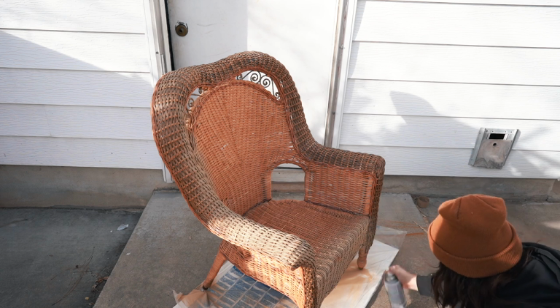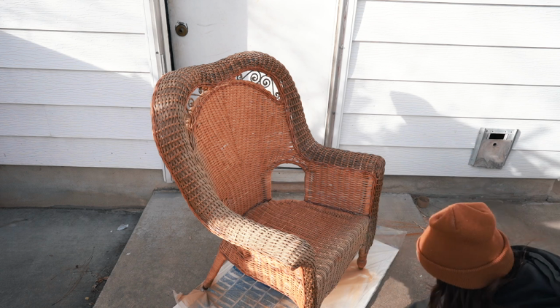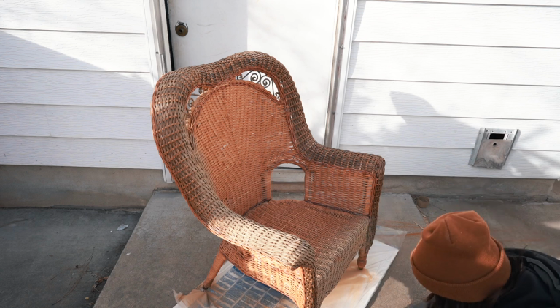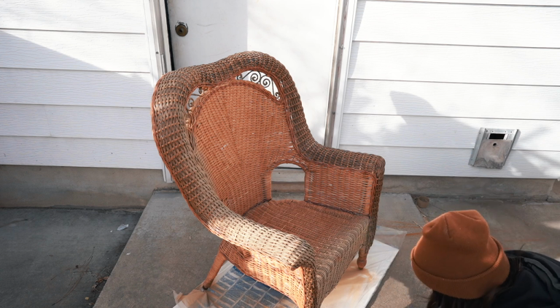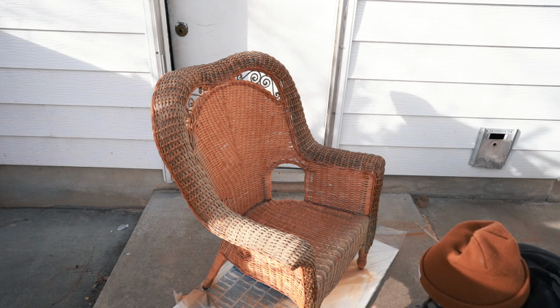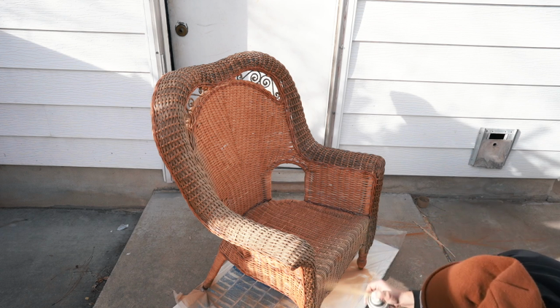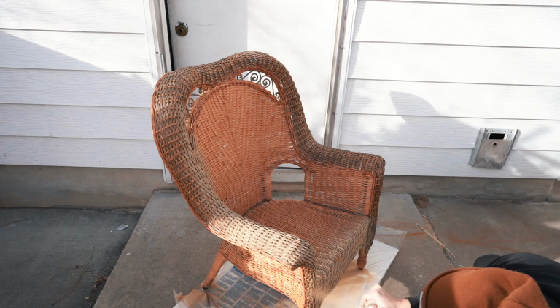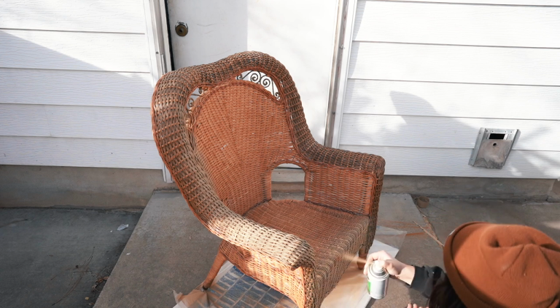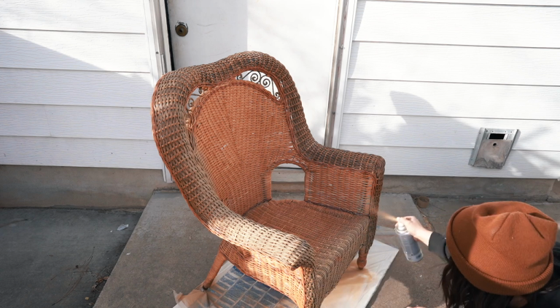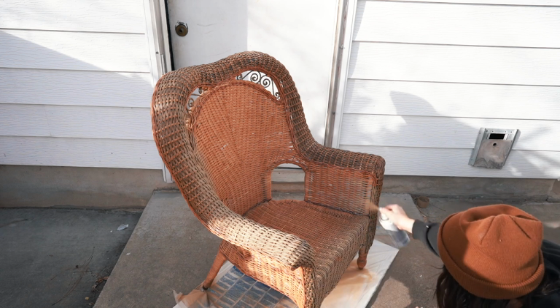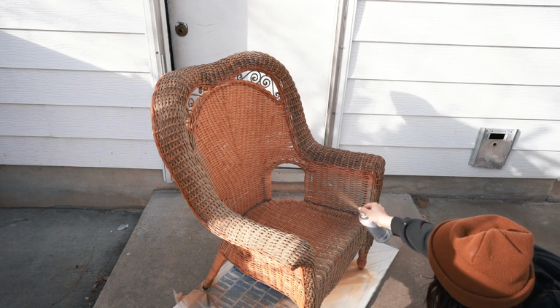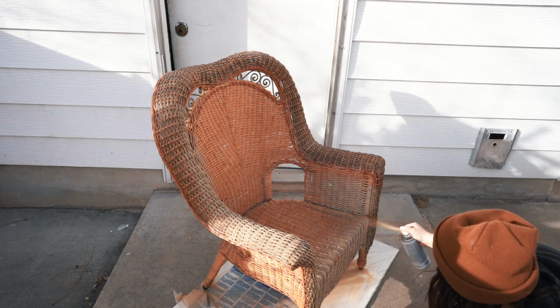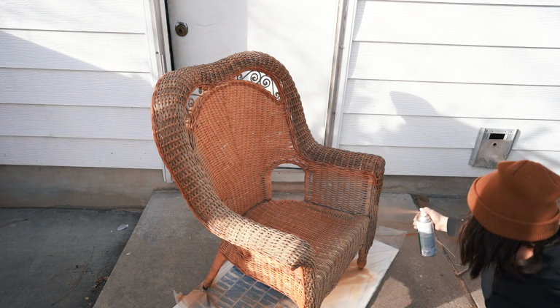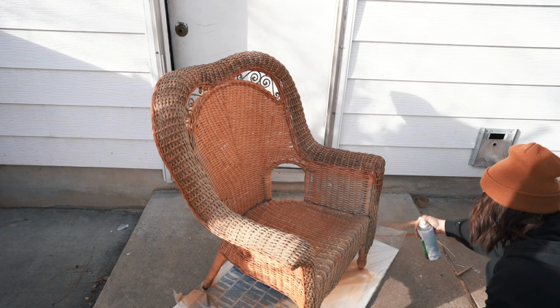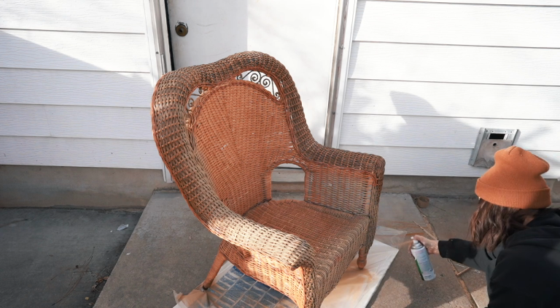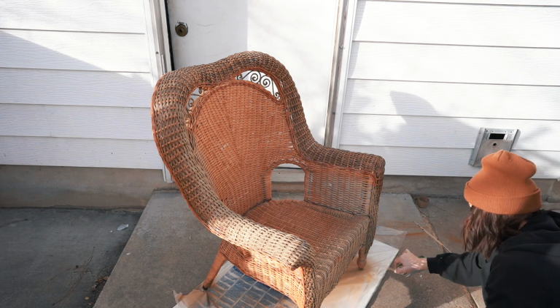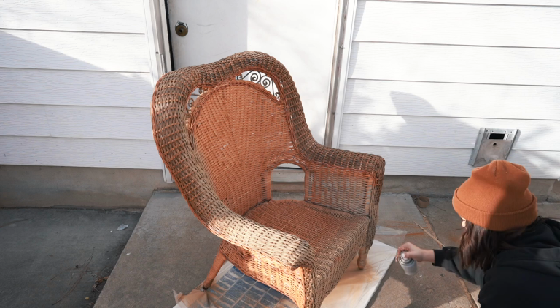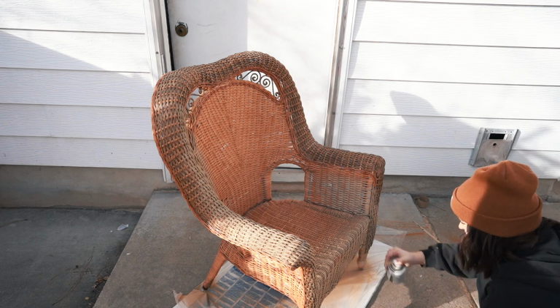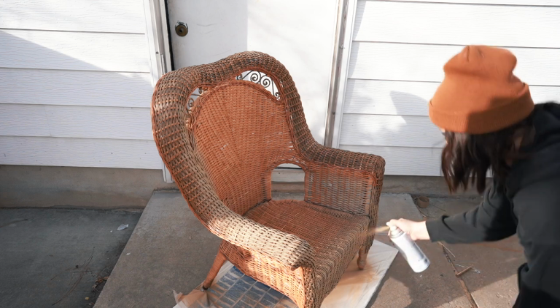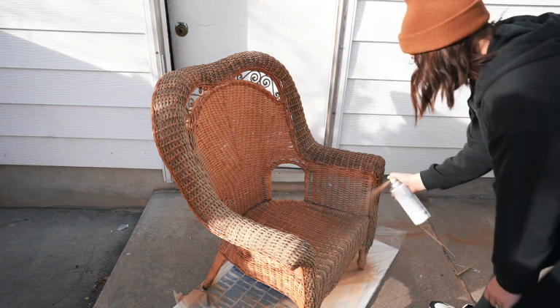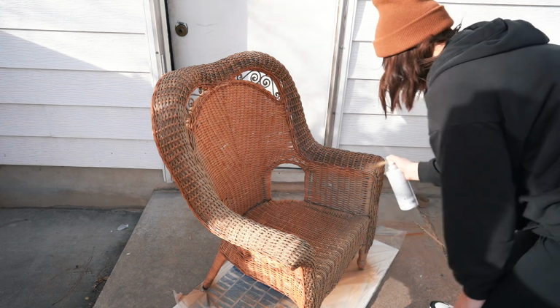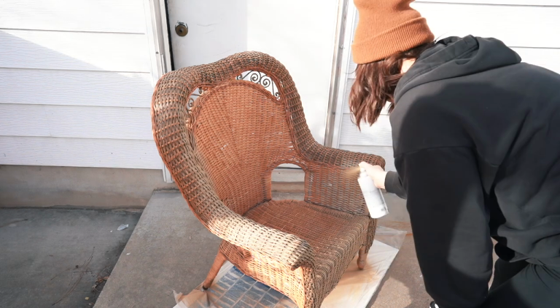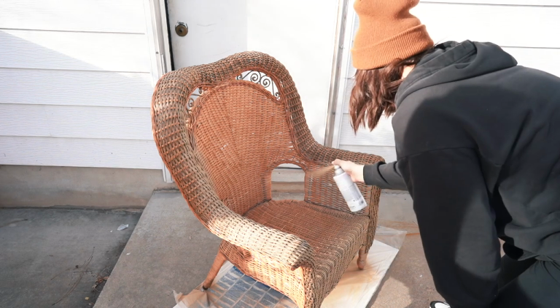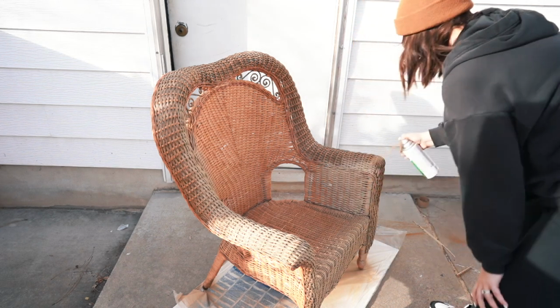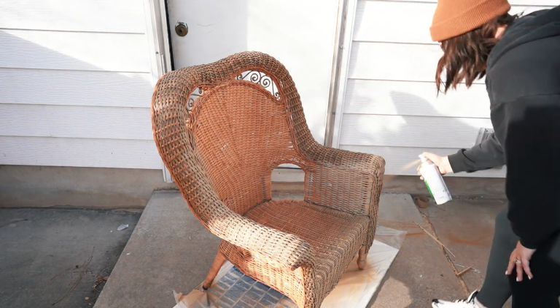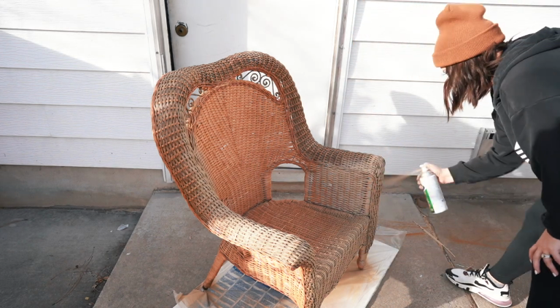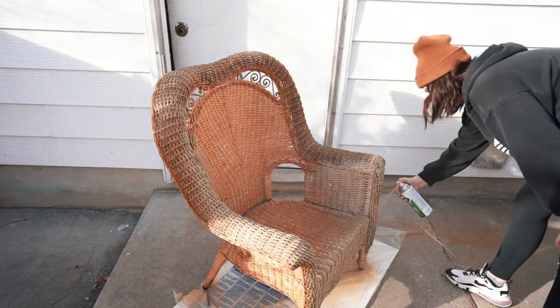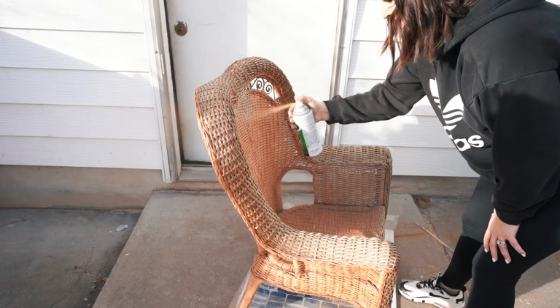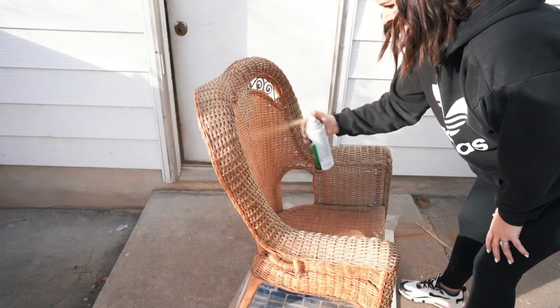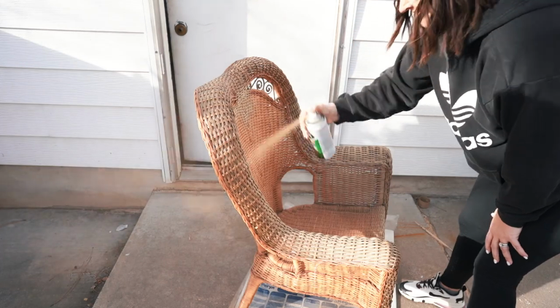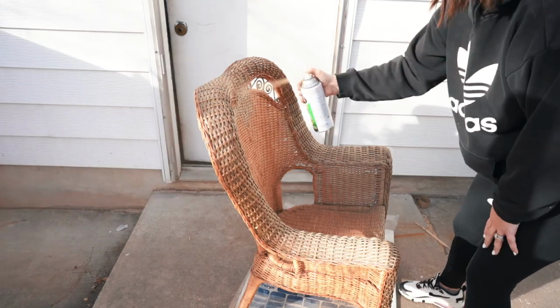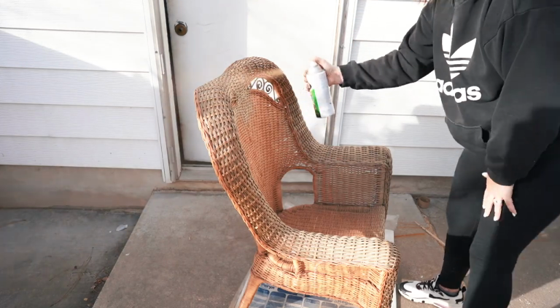The amount of cans of spray paint you want will really depend on how much you are covering, but again for this chair specifically one can just about did the entire thing.